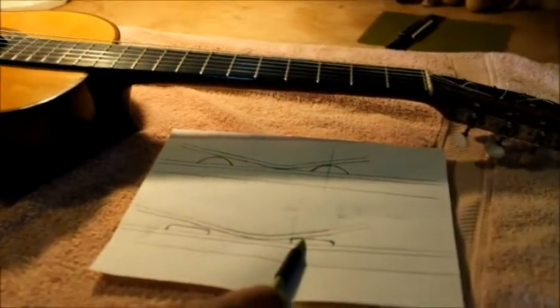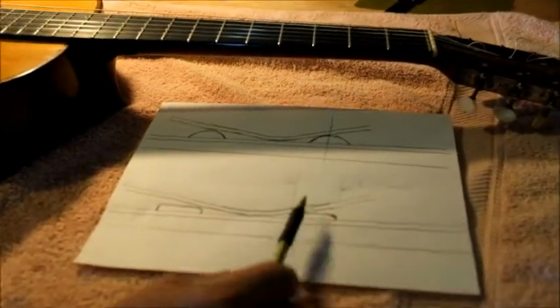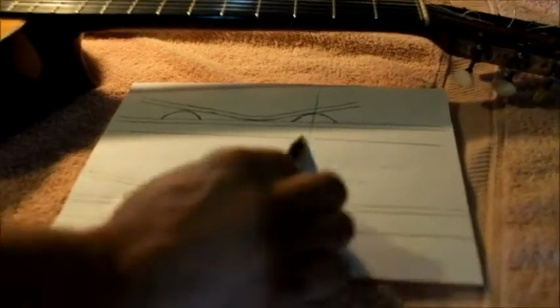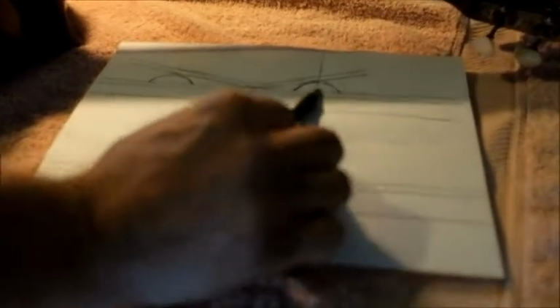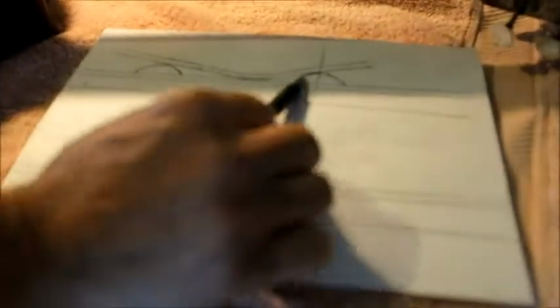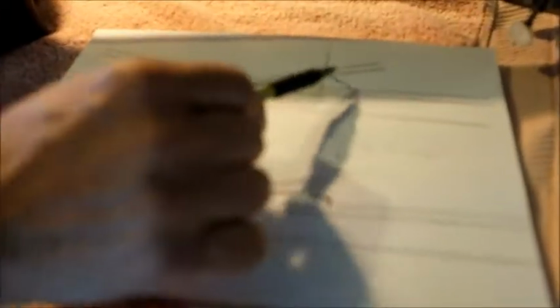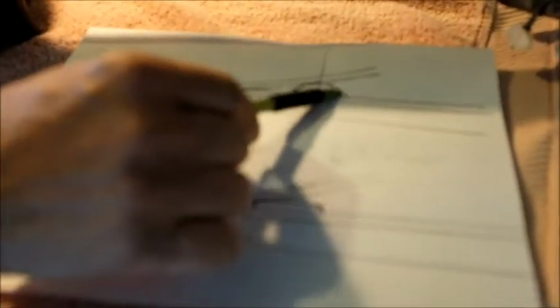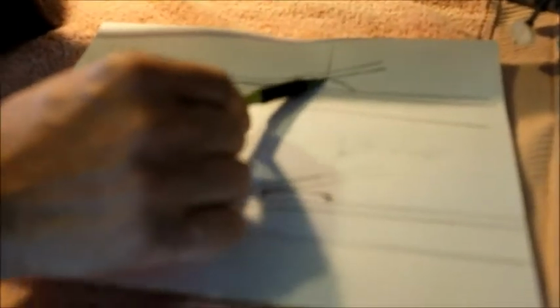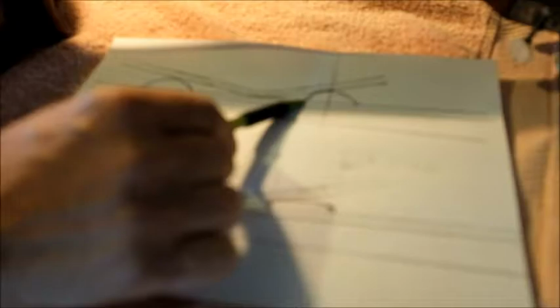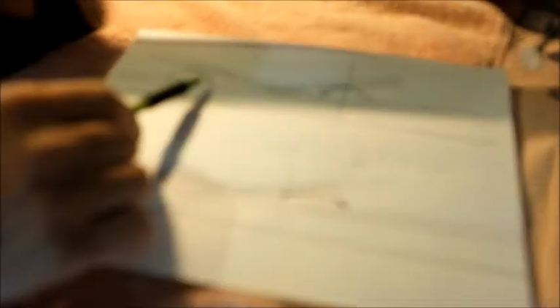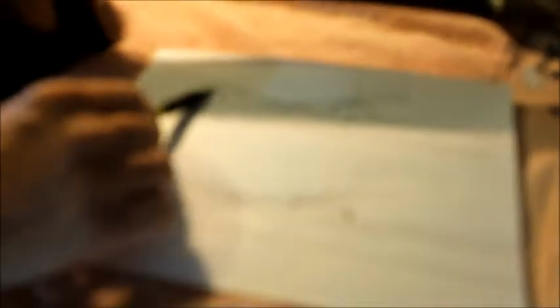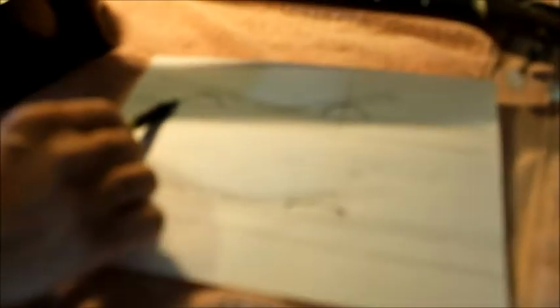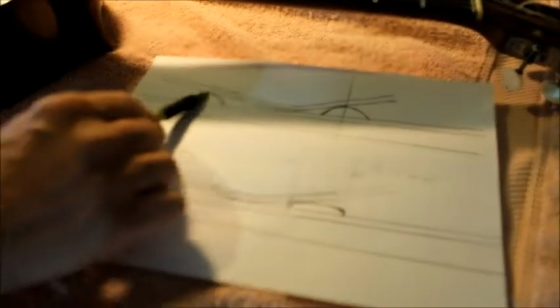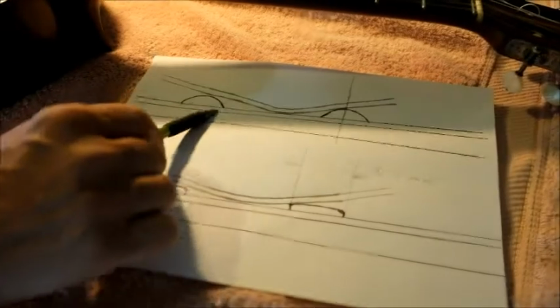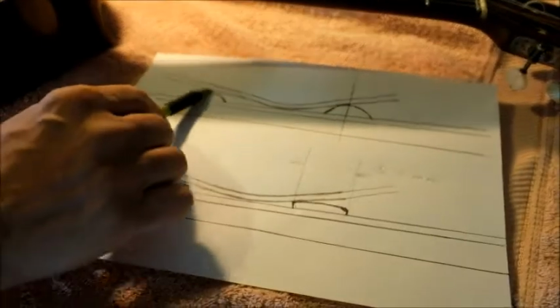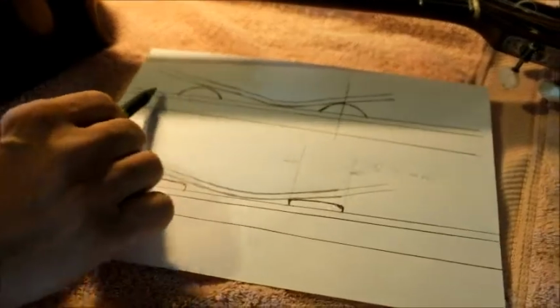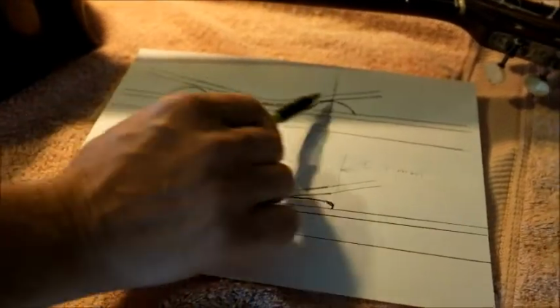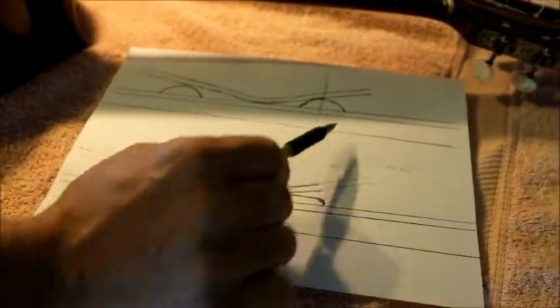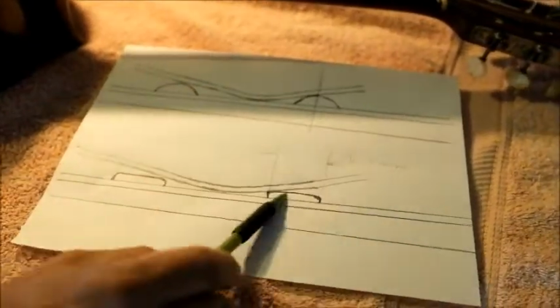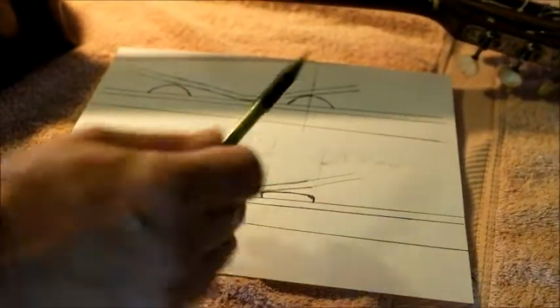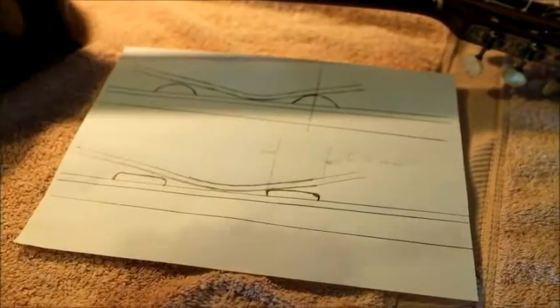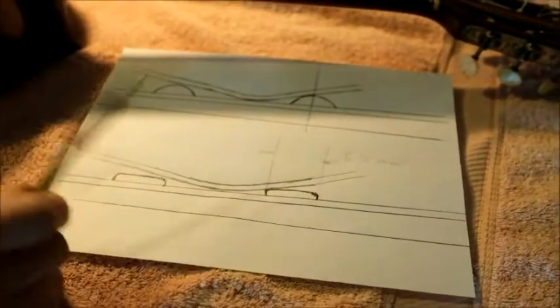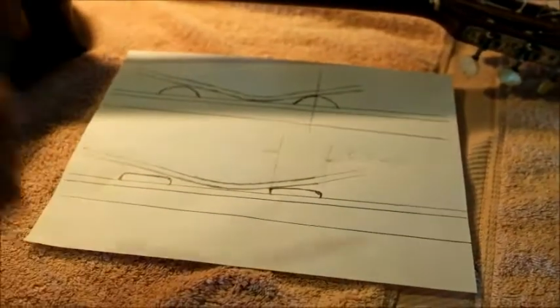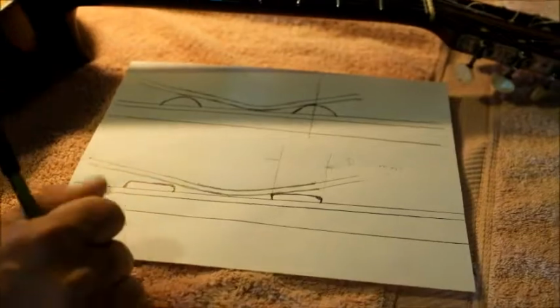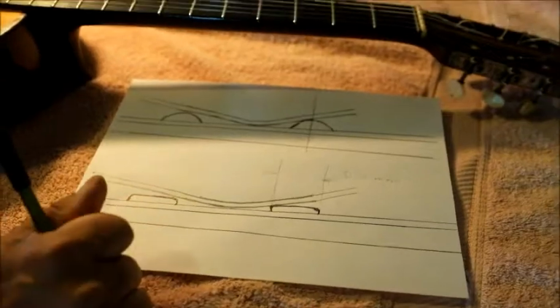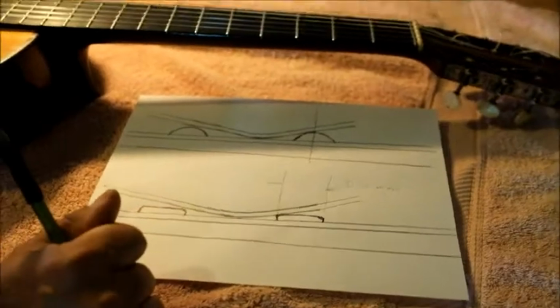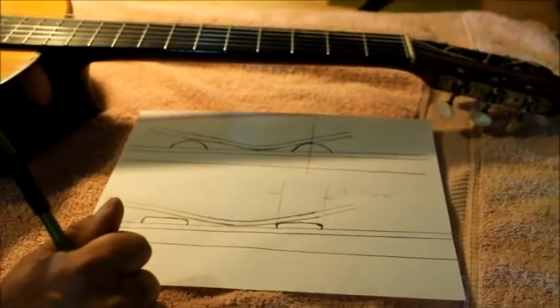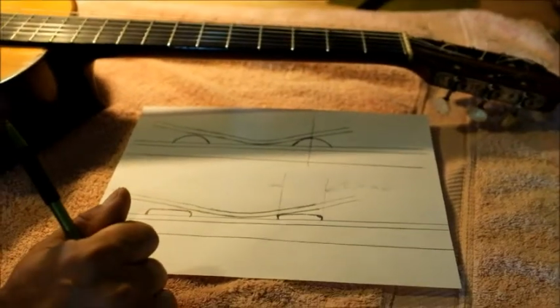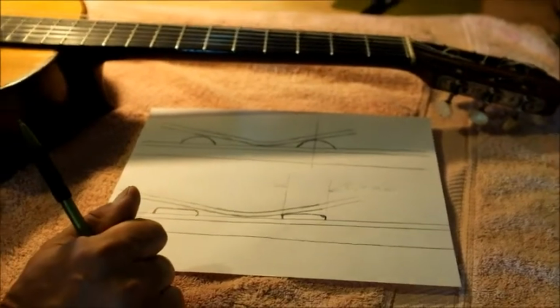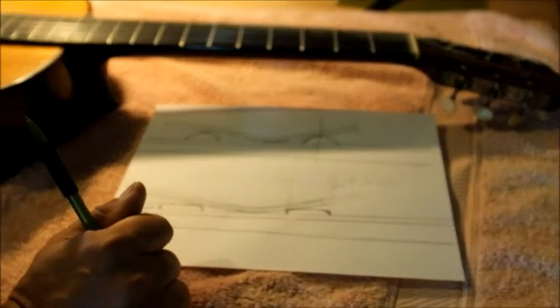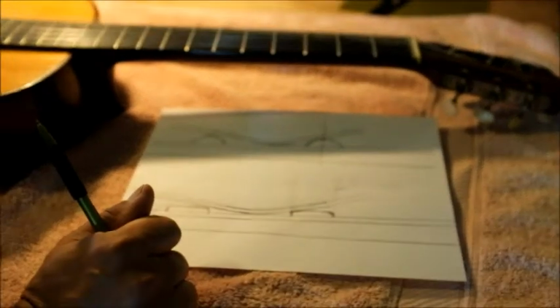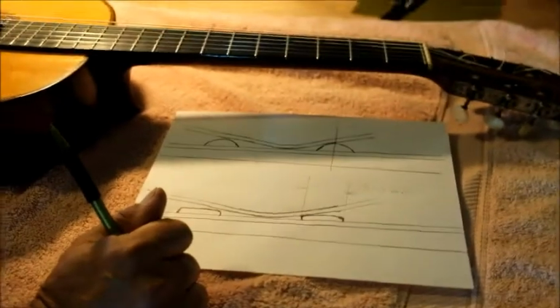We are going to re-fret the guitar and make sure we have a nice crown after the re-fret. The guitar will be good to go for many years.